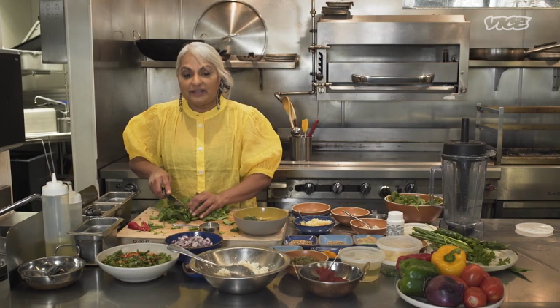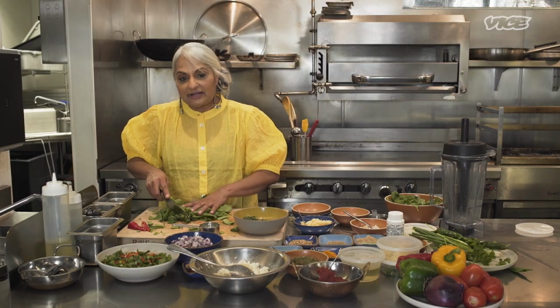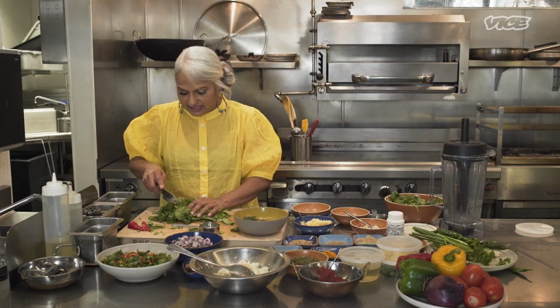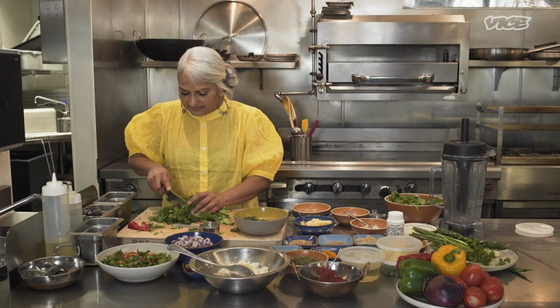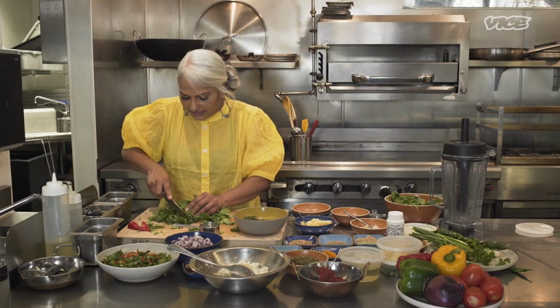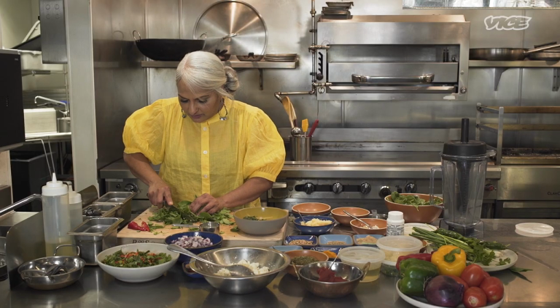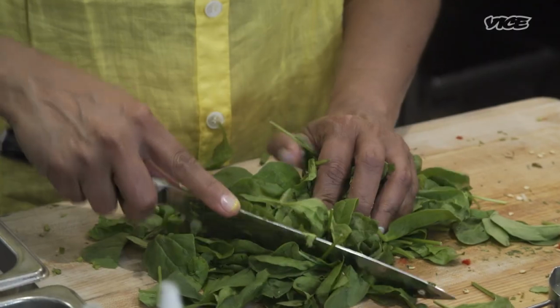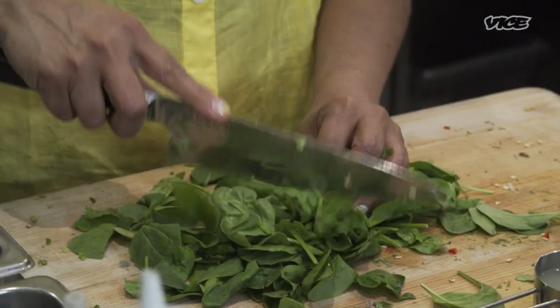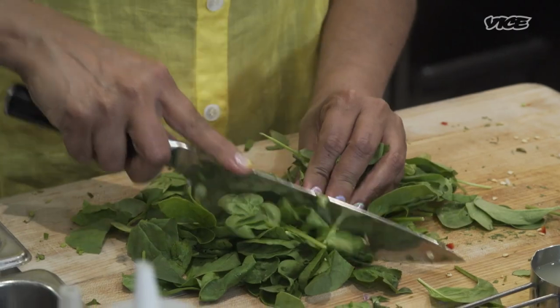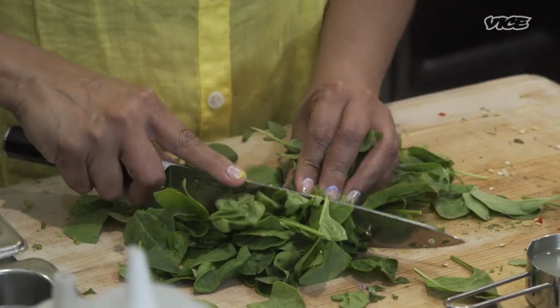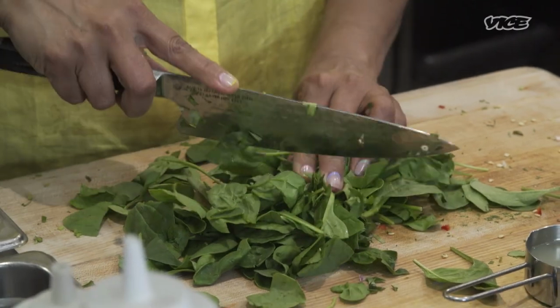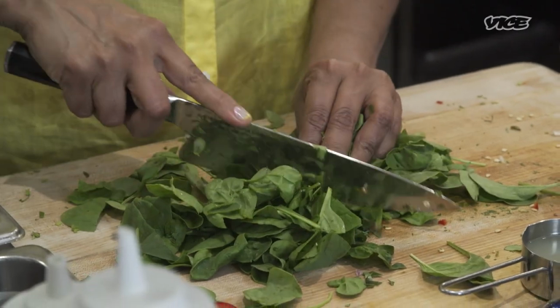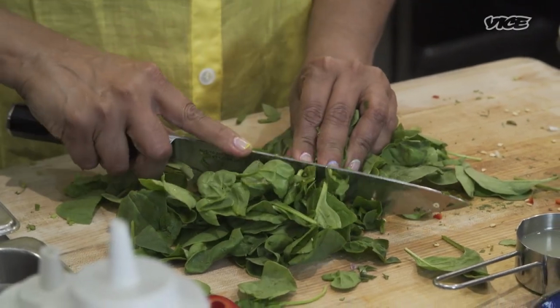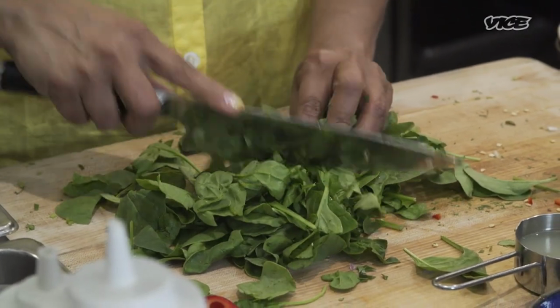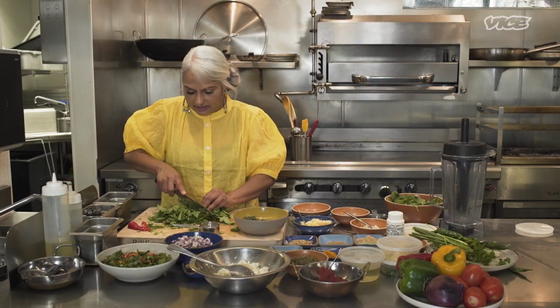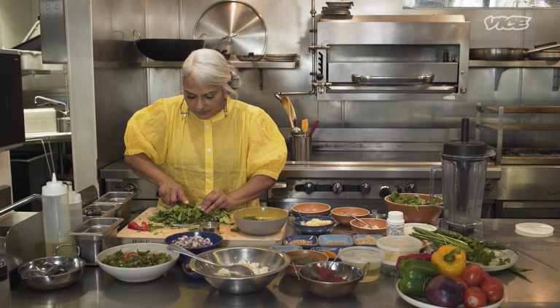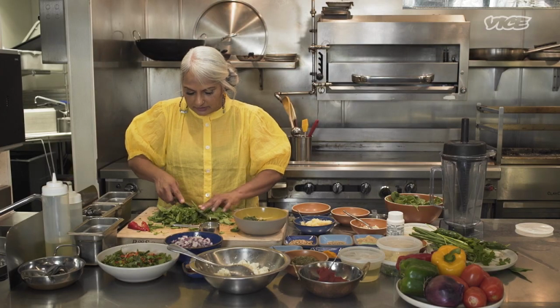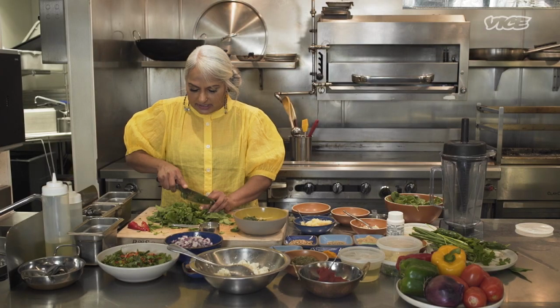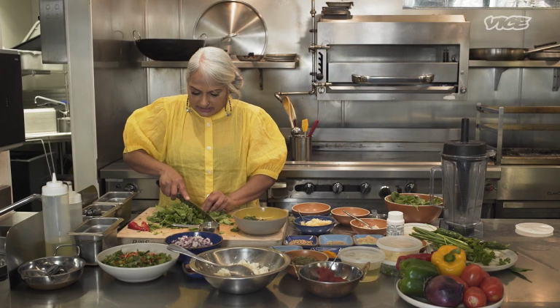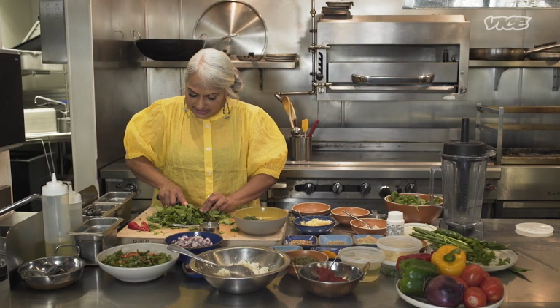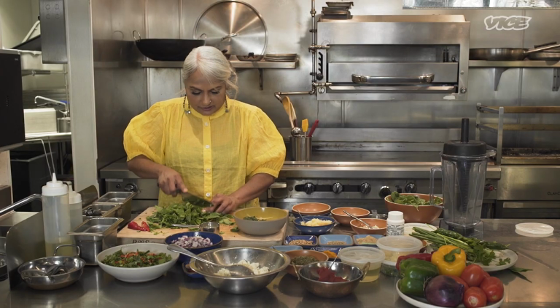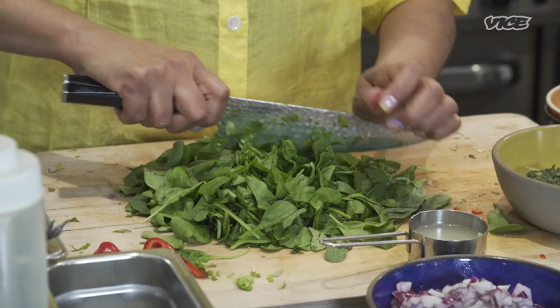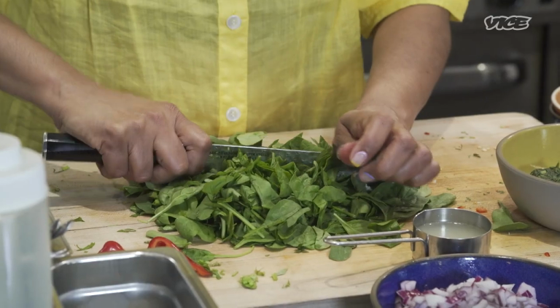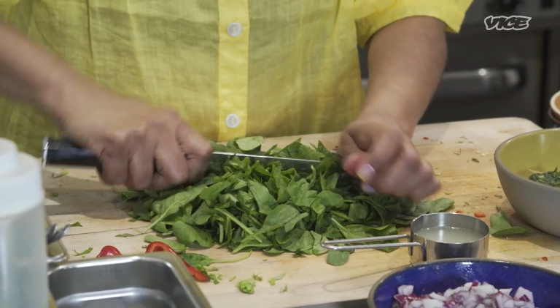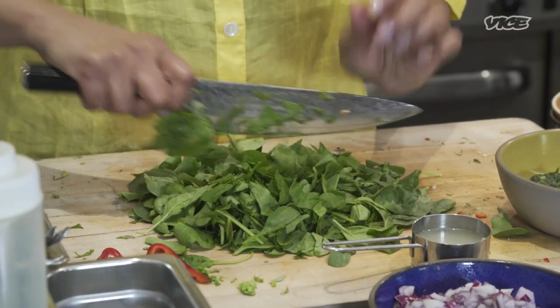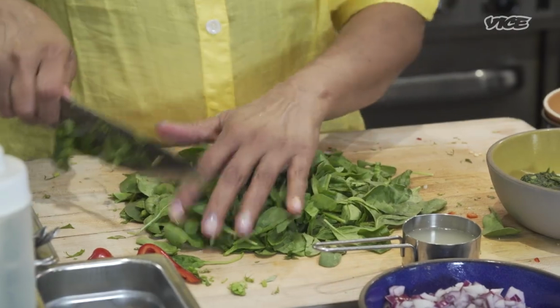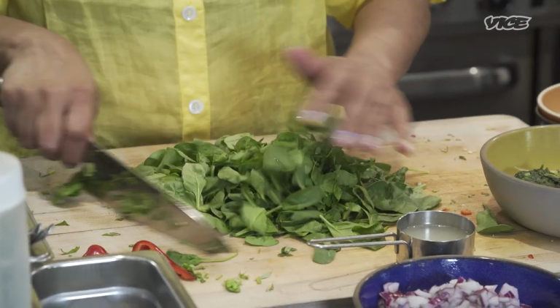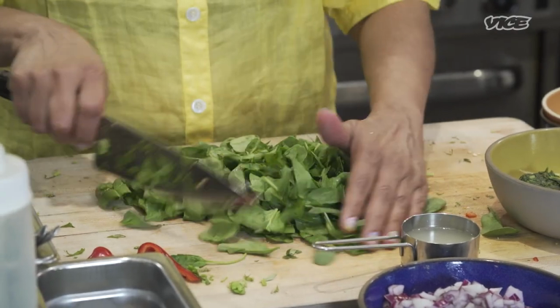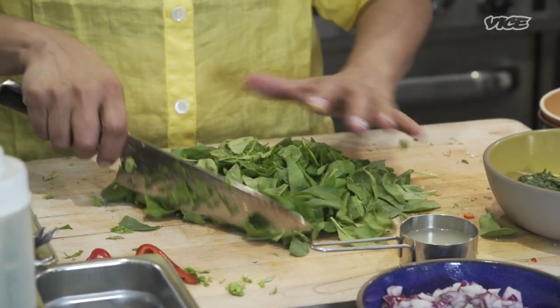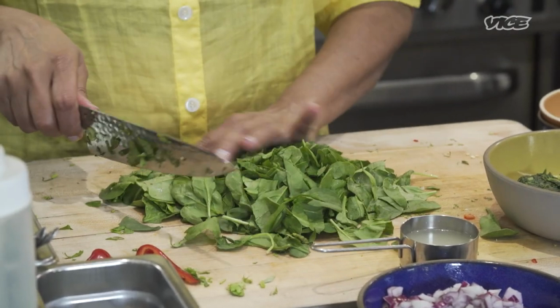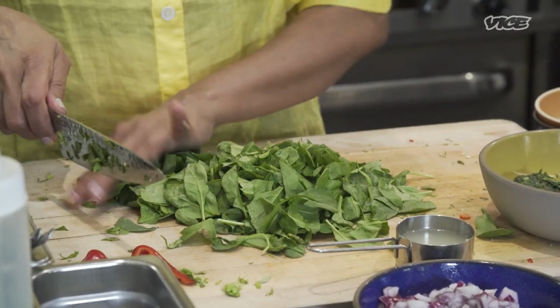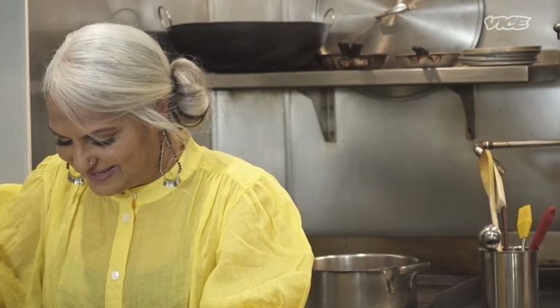Whenever I asked growing up, 'Hey mom, I'm not feeling well today, I have a cold,' she said, 'I told you to finish that spinach. You did not. And now you have to suffer.'